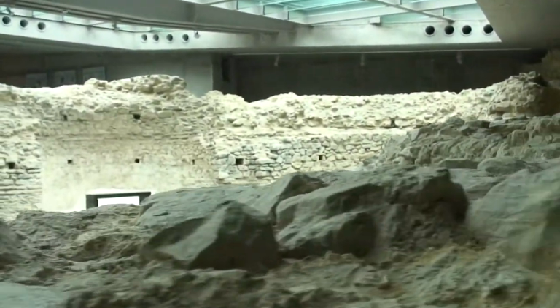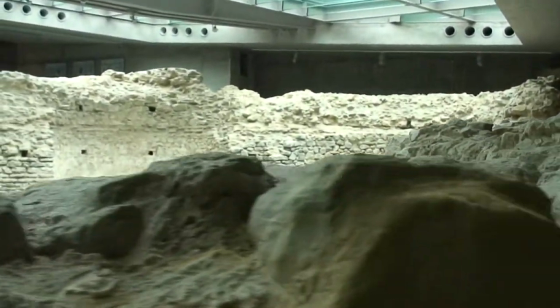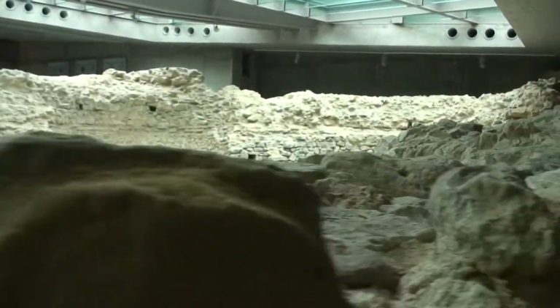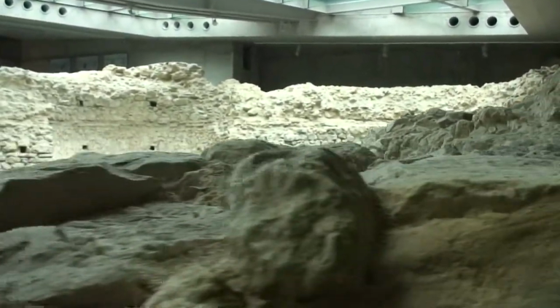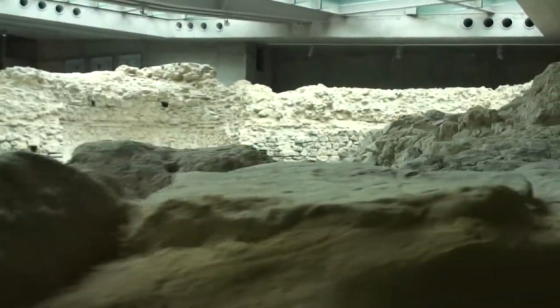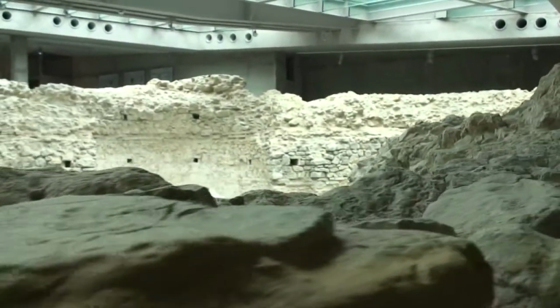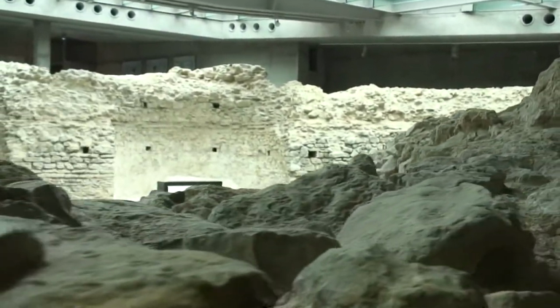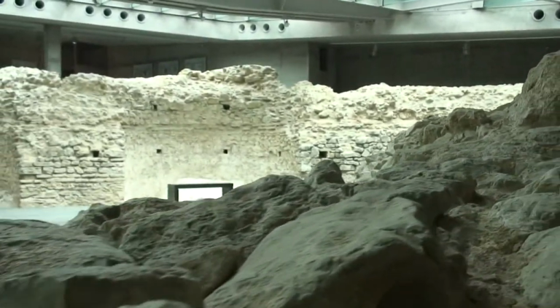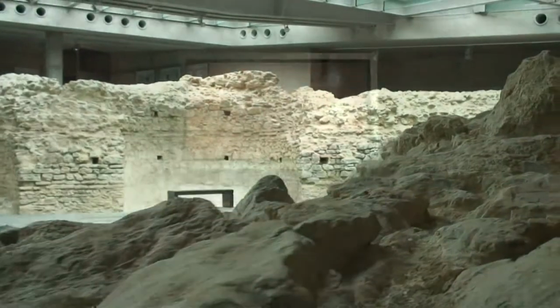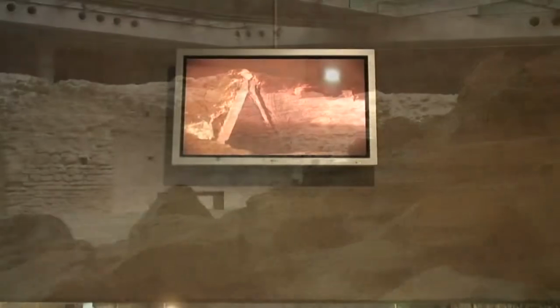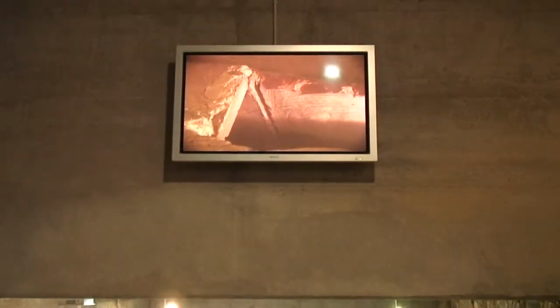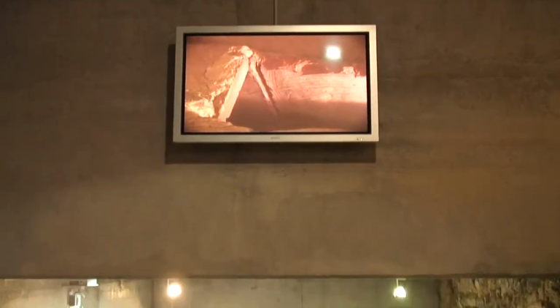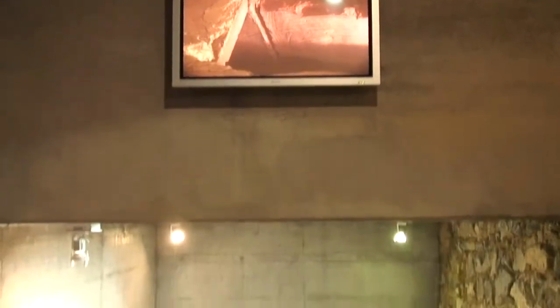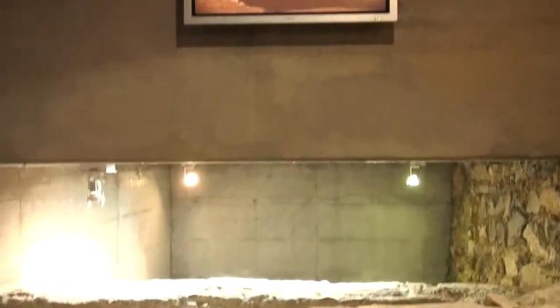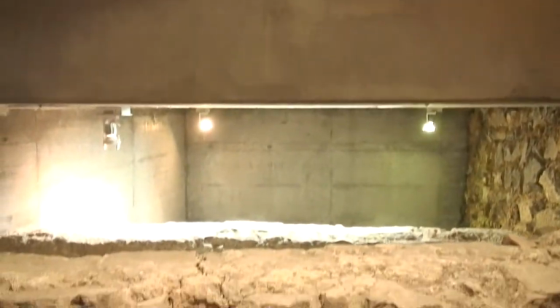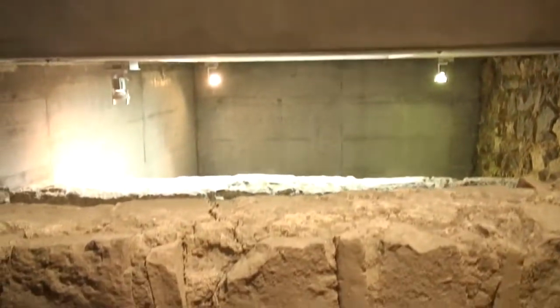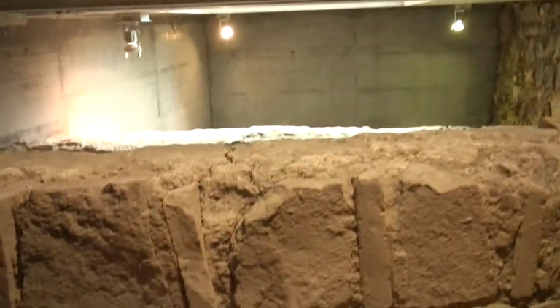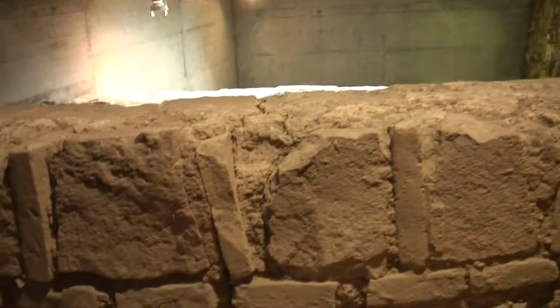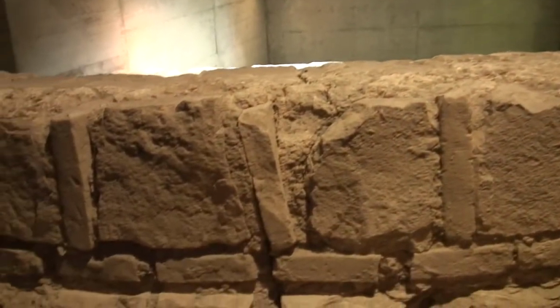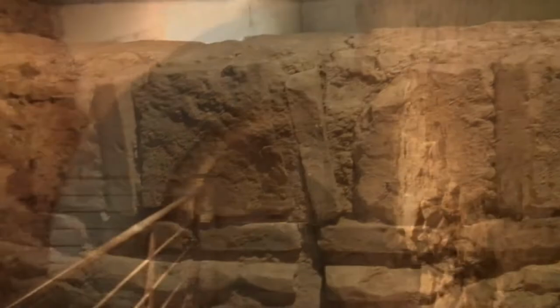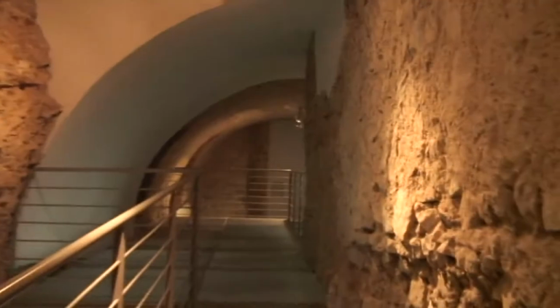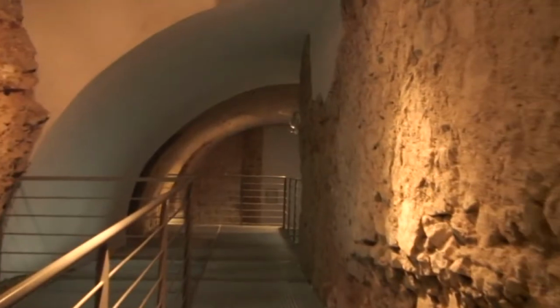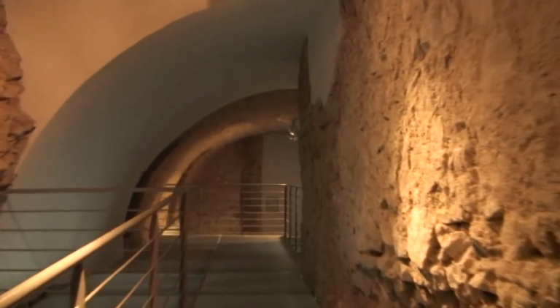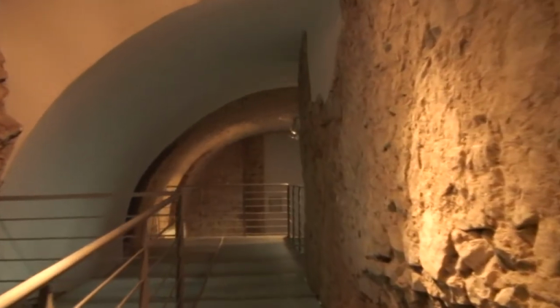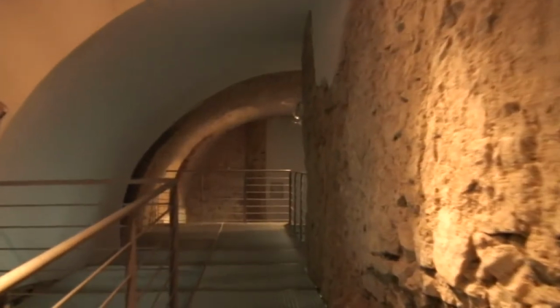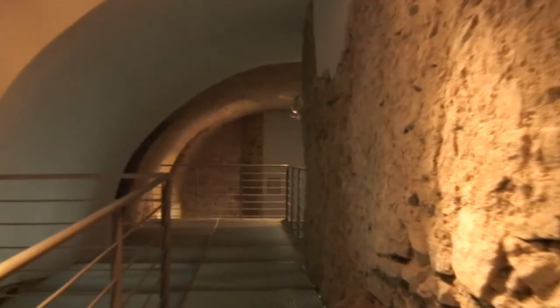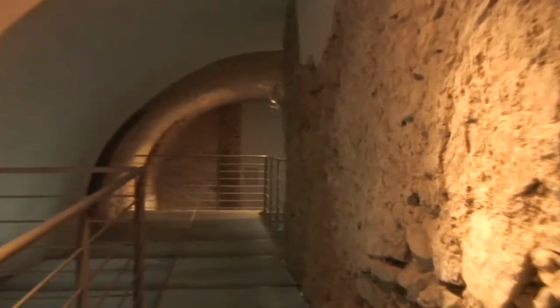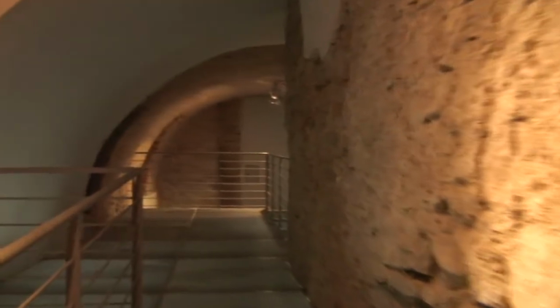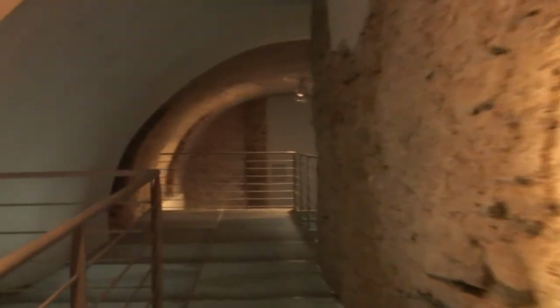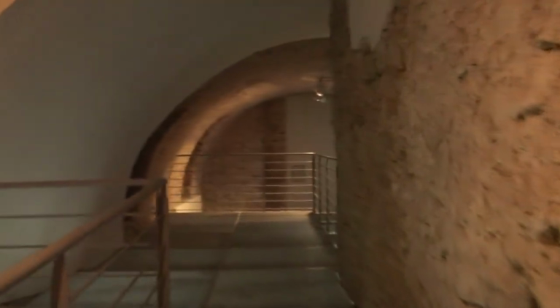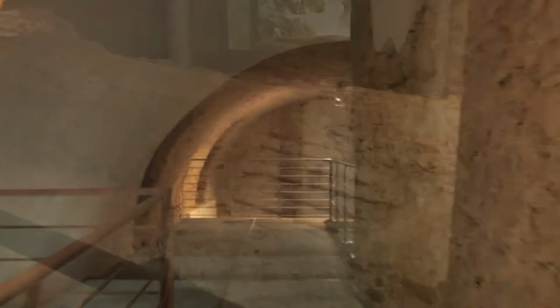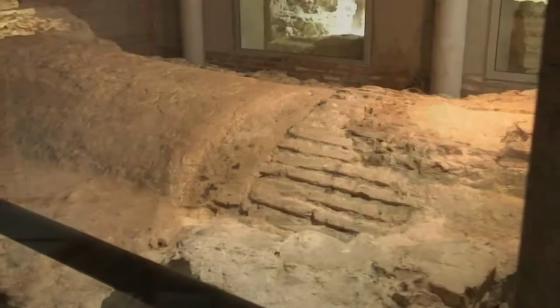The Burial Chamber in the Mausoleum in St. Peter's Square in Pécs, Hungary is known as the Peter and Paul Burial Chamber. It was discovered in 1782 and is perhaps the best known early Christian building from Pannonia.